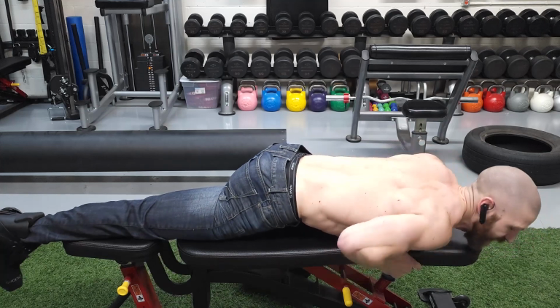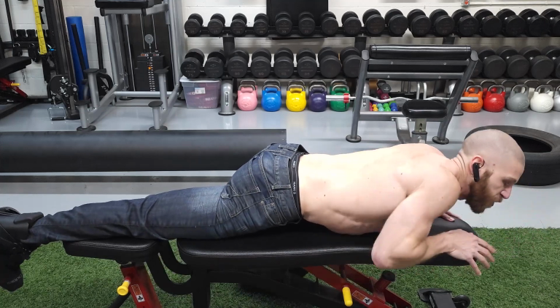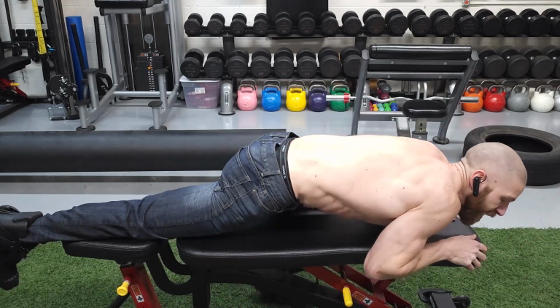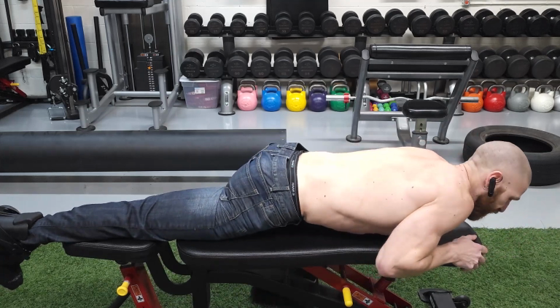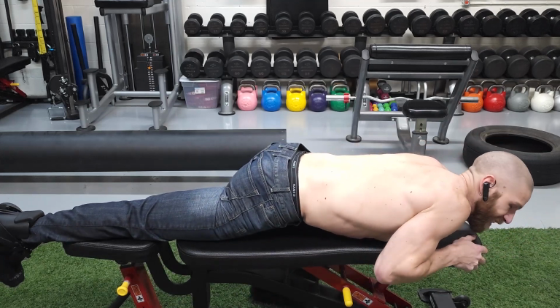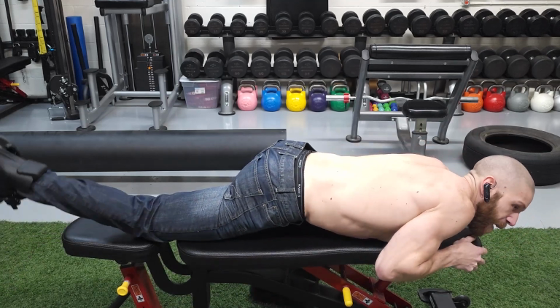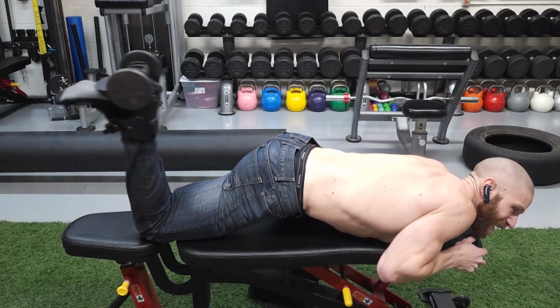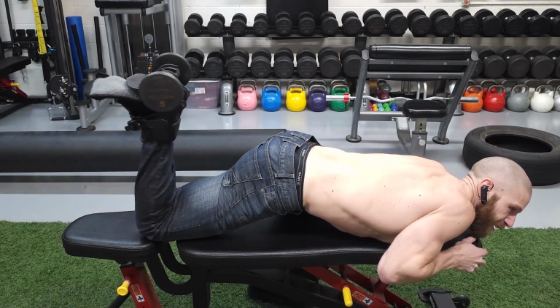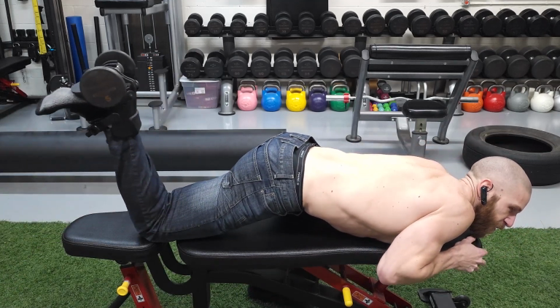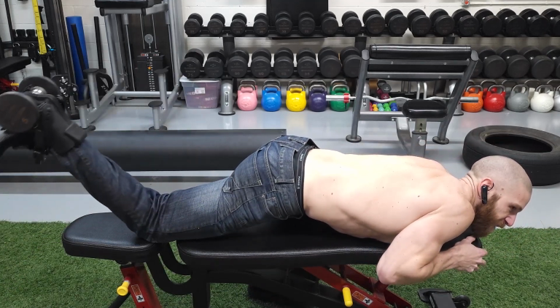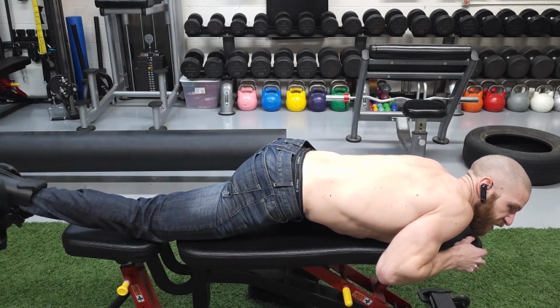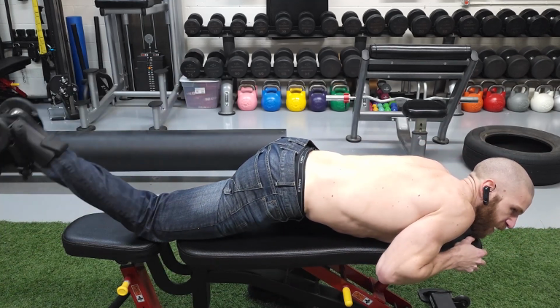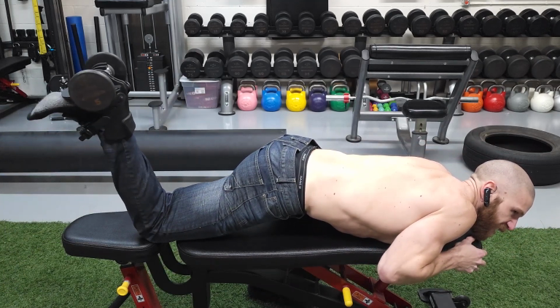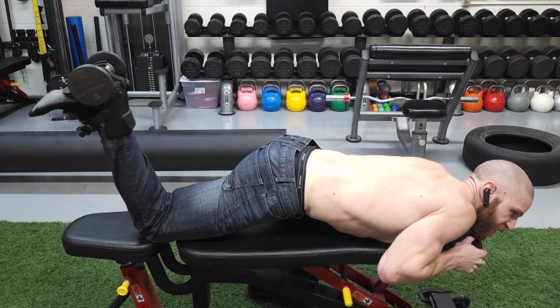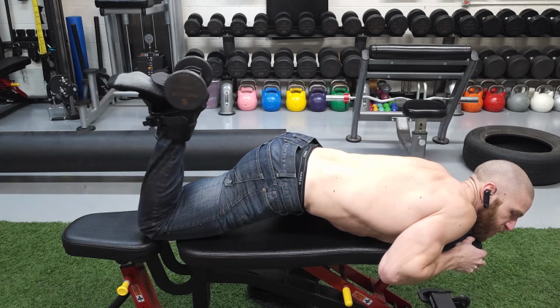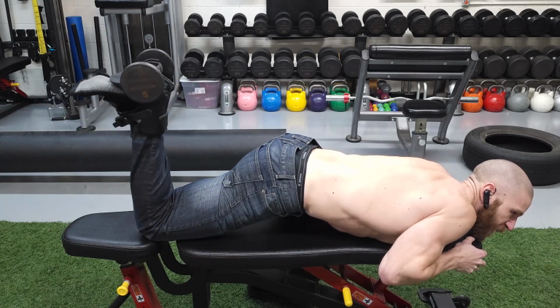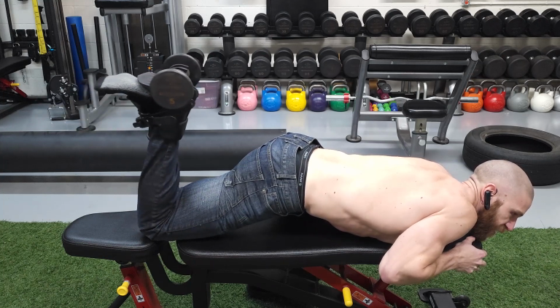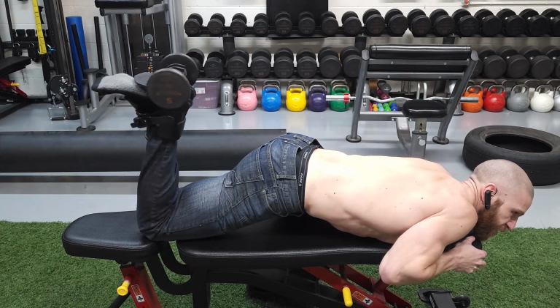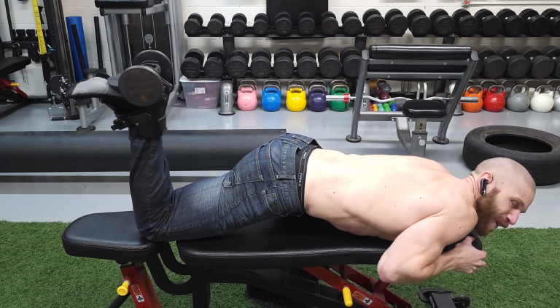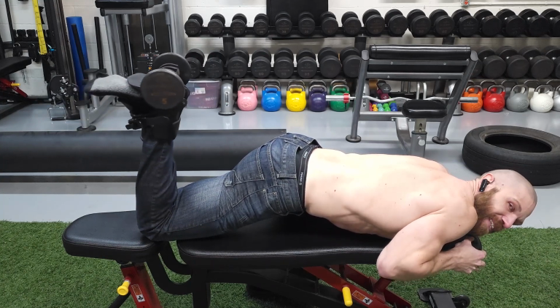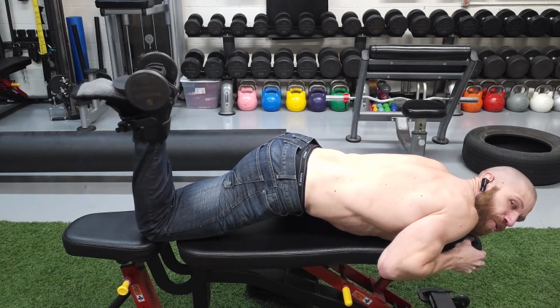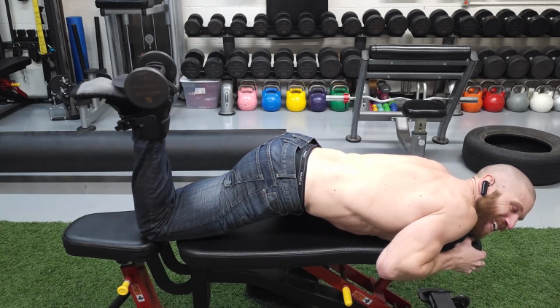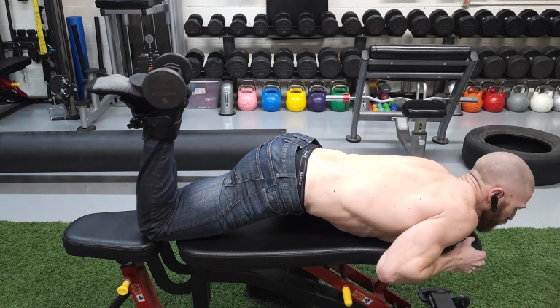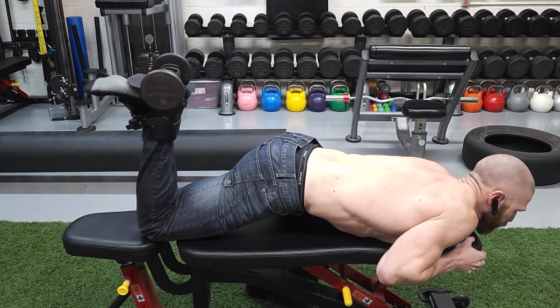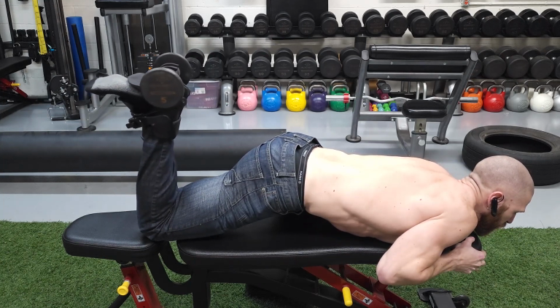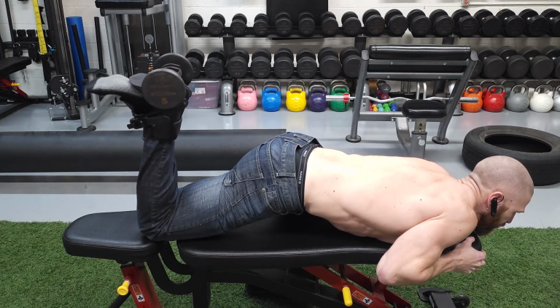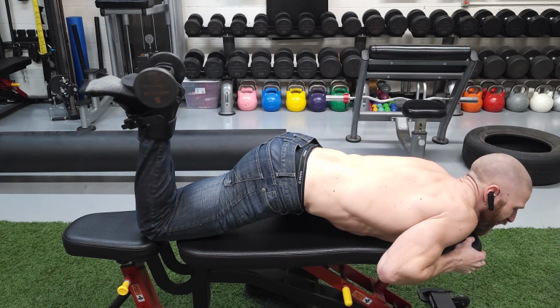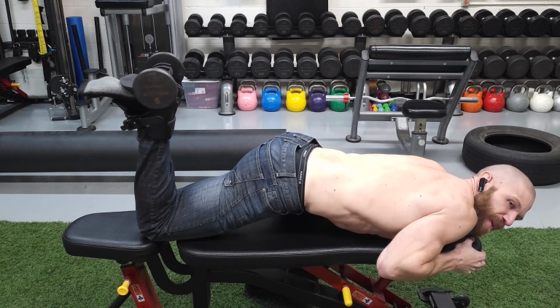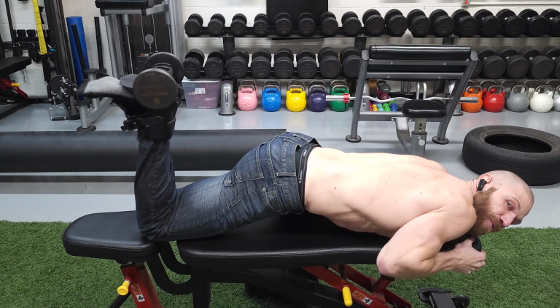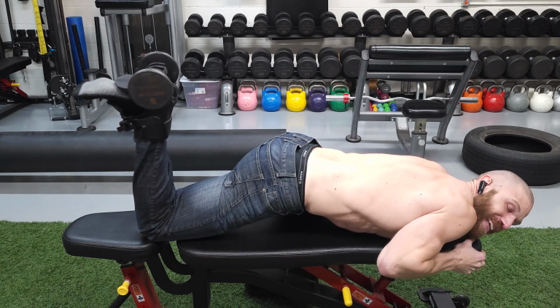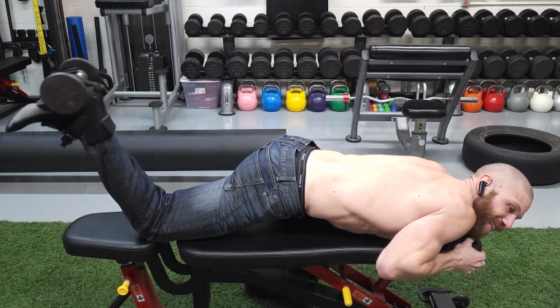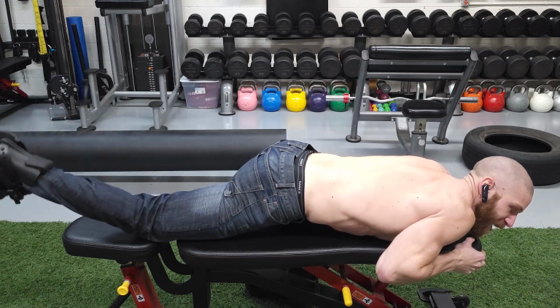Mistake number two is flexing the knee past 45 degrees. You don't want to go past 45 because once you go past 45 degrees, what happens is gravity isn't really going to be doing too much work because the weight is going to be going directly down into the tibia.